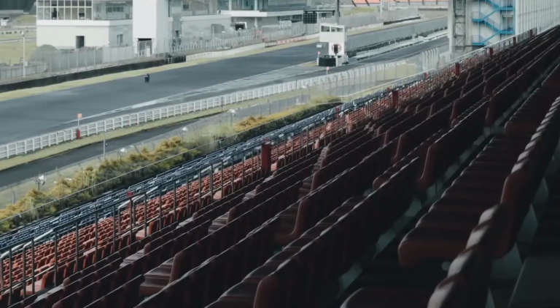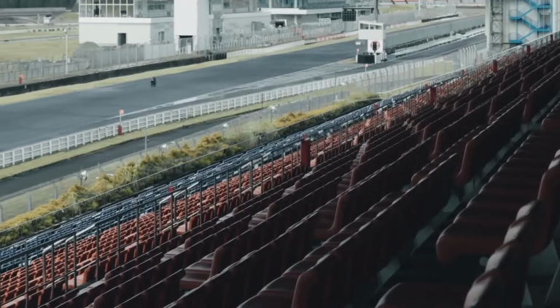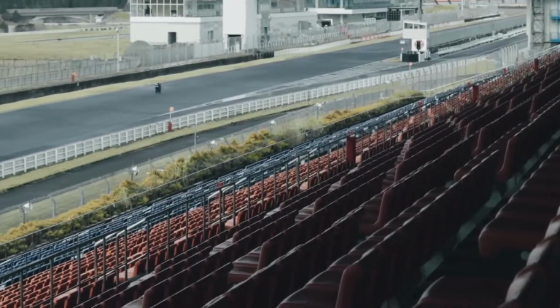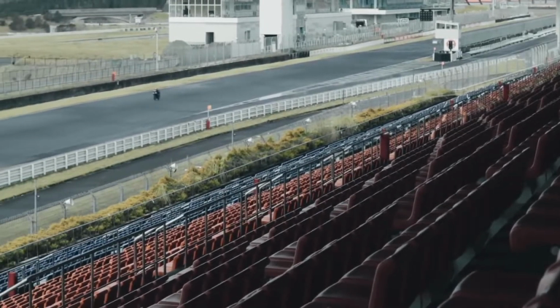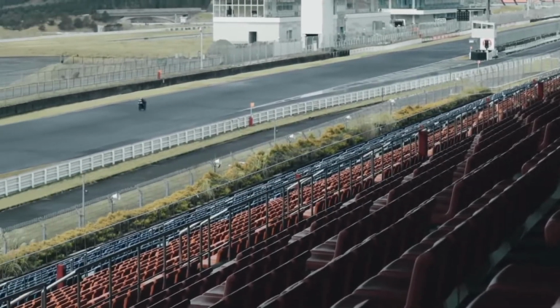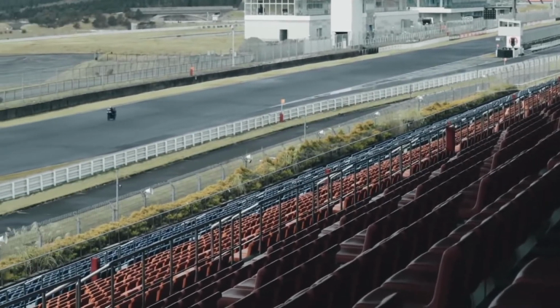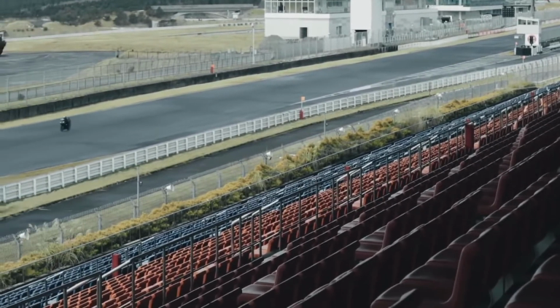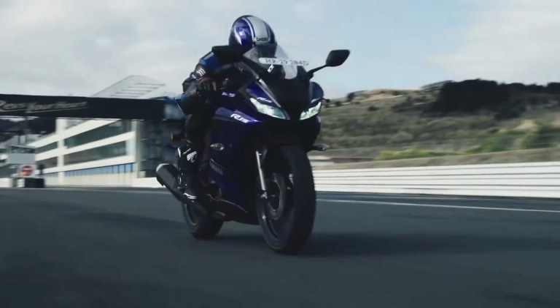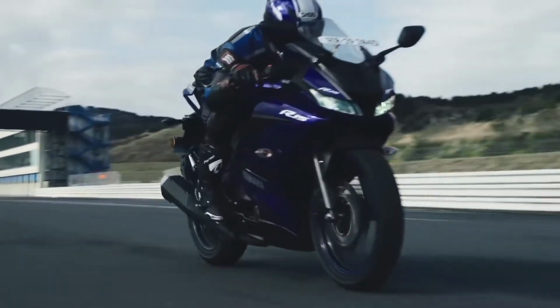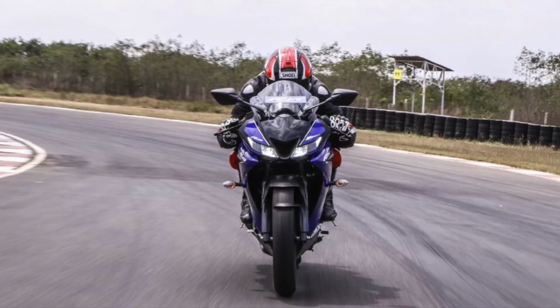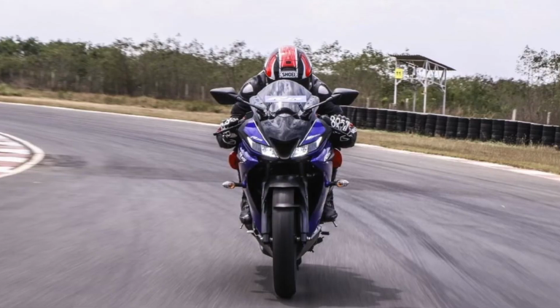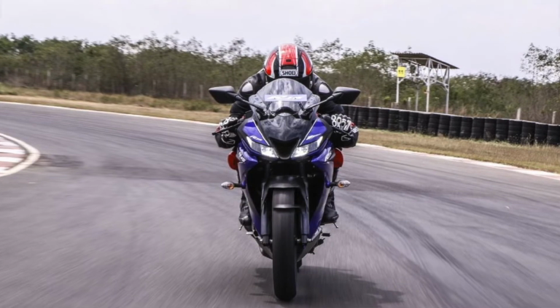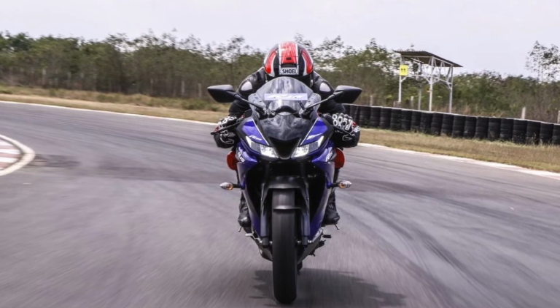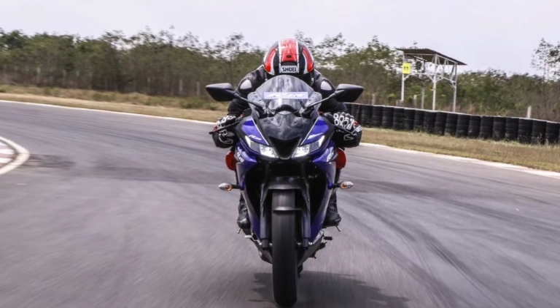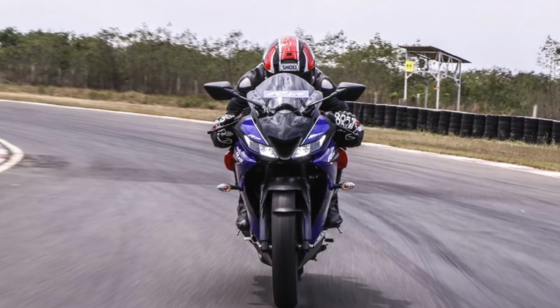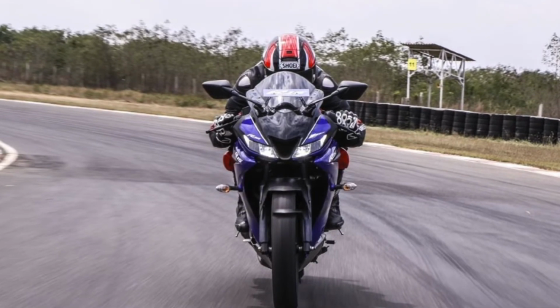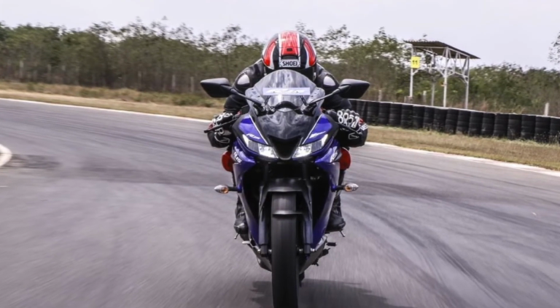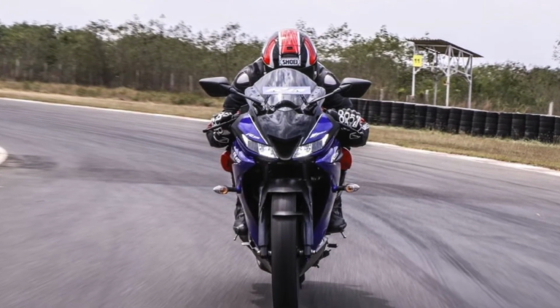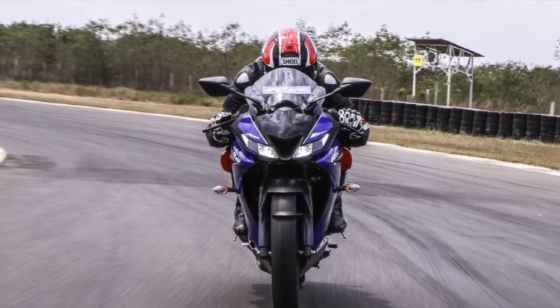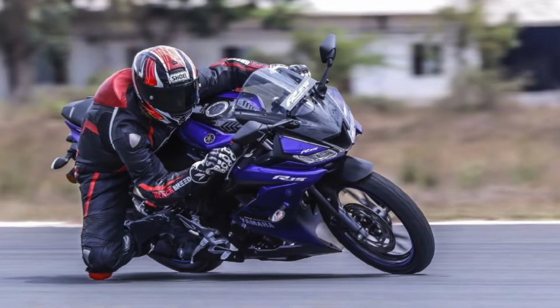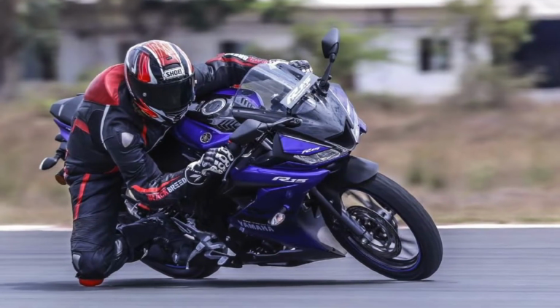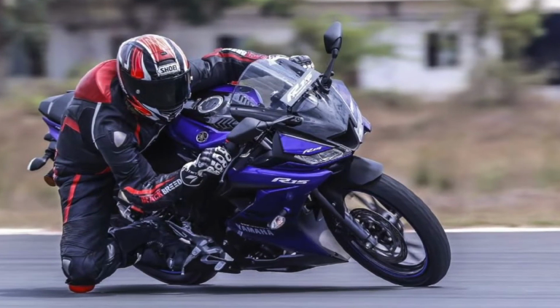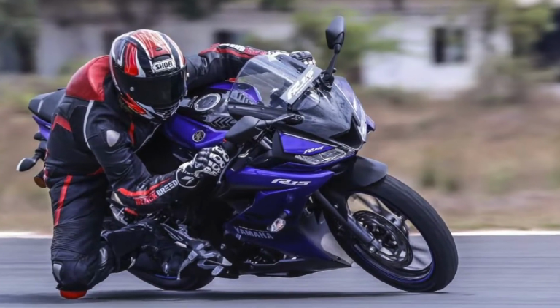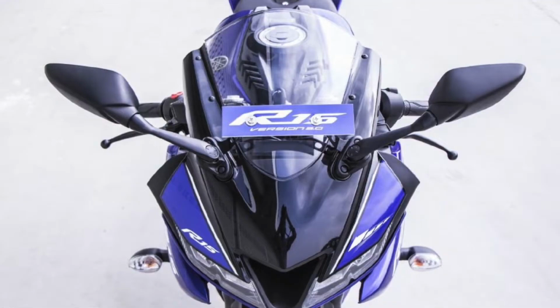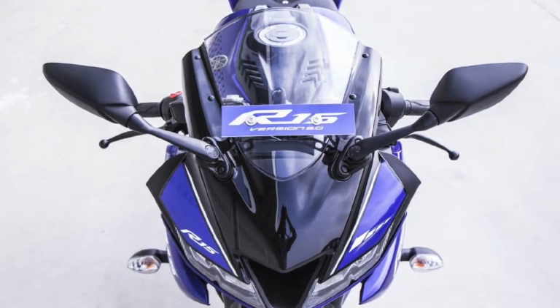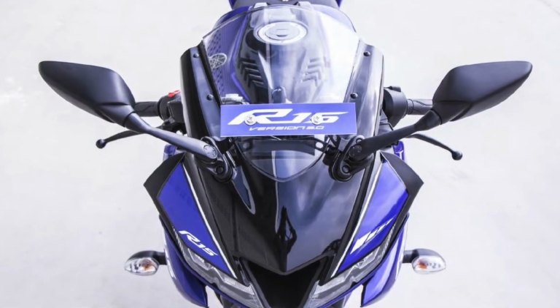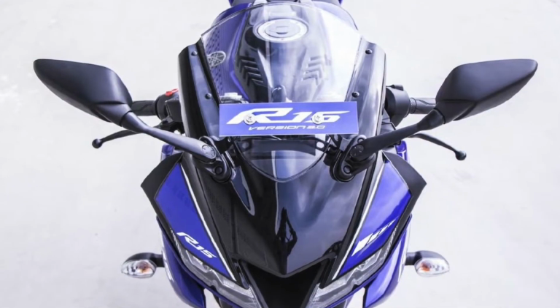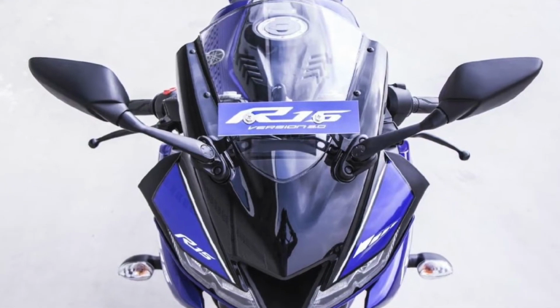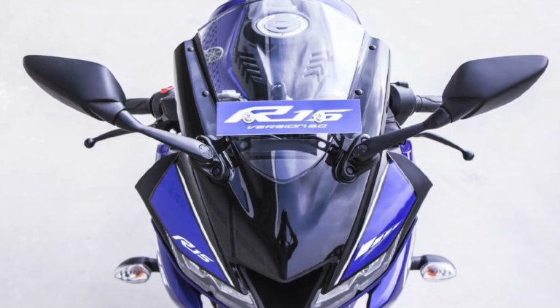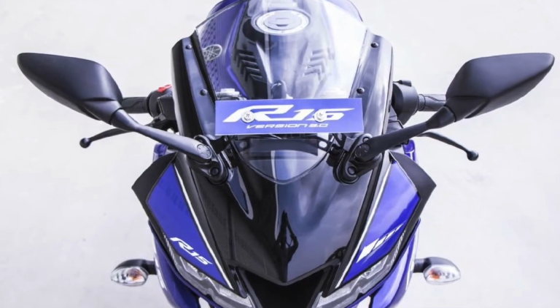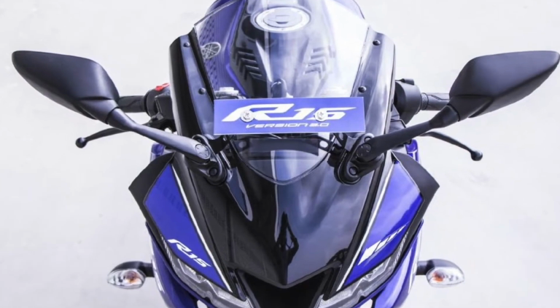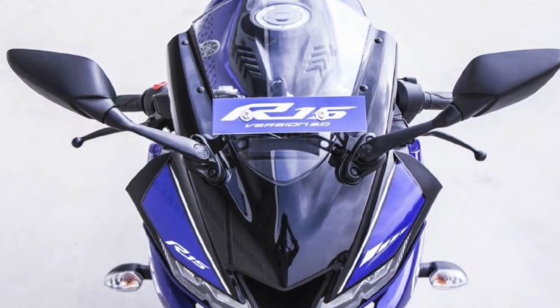The R15 looks splendidly awesome. Up front it gets twin LED headlamps, a short visor, and rearview mirrors mounted on the body panels.